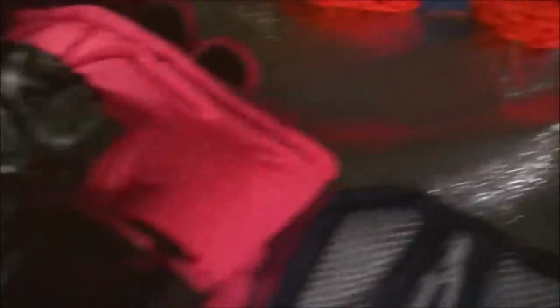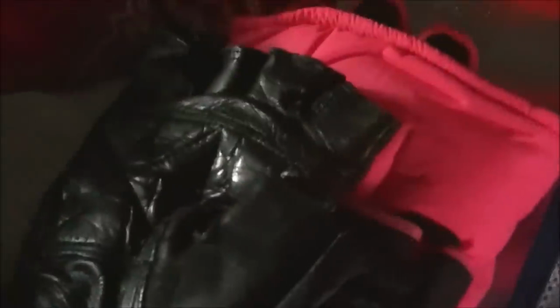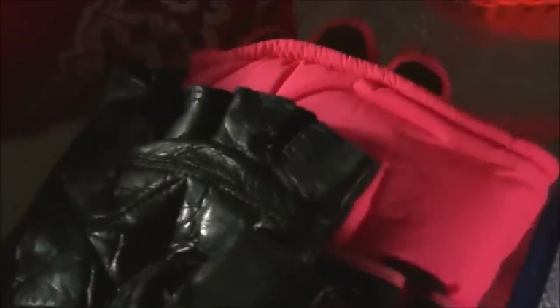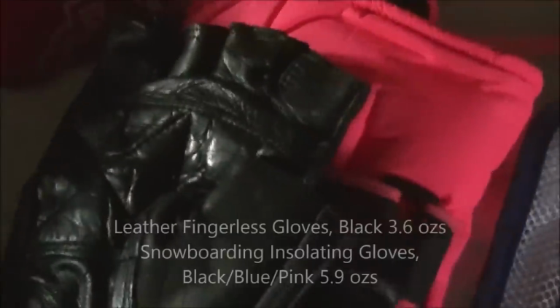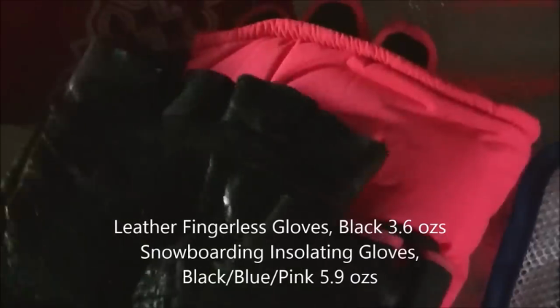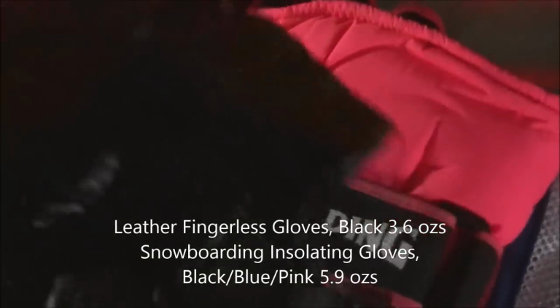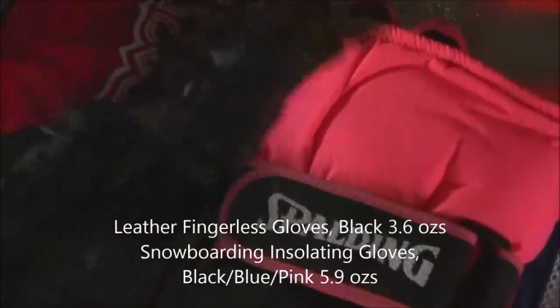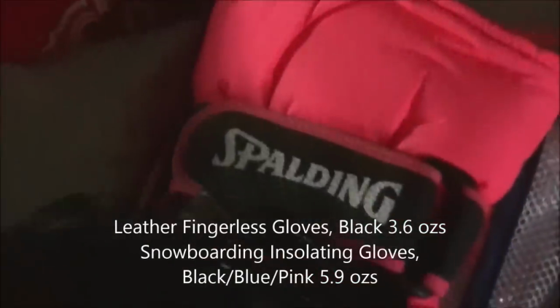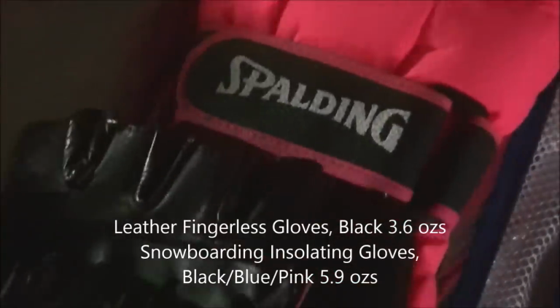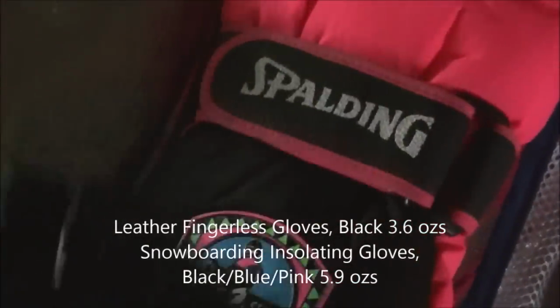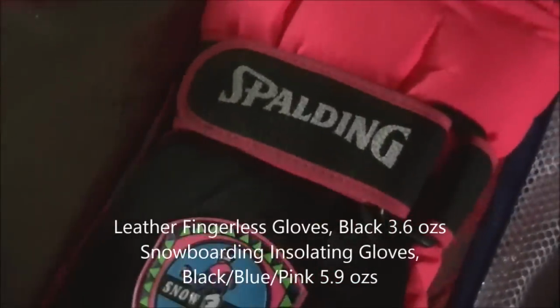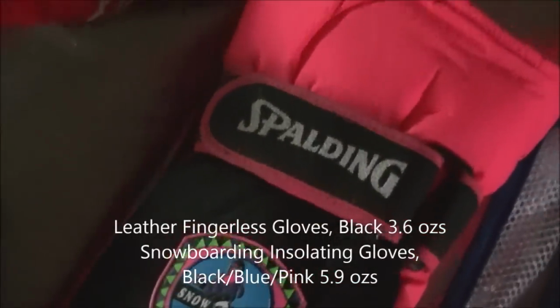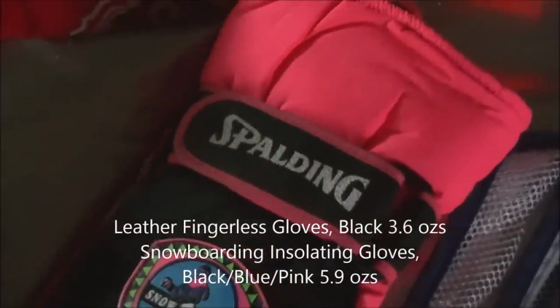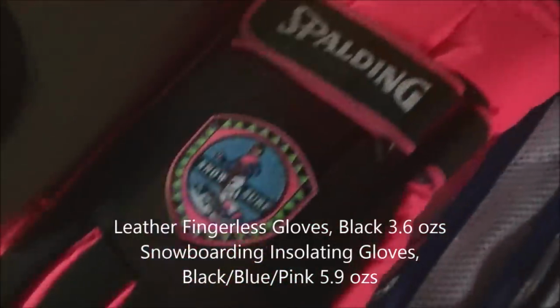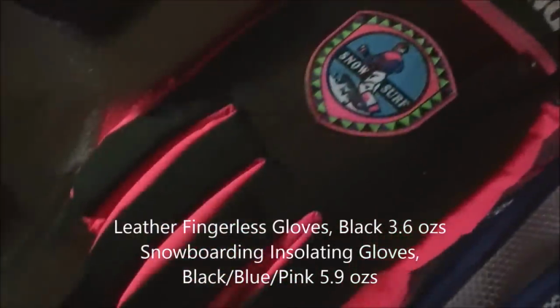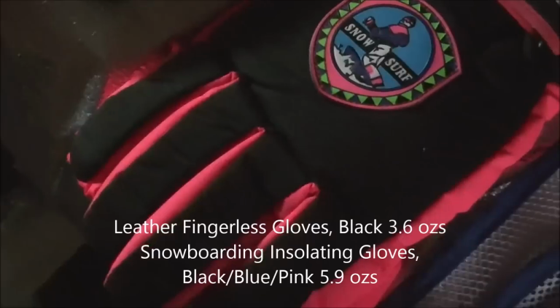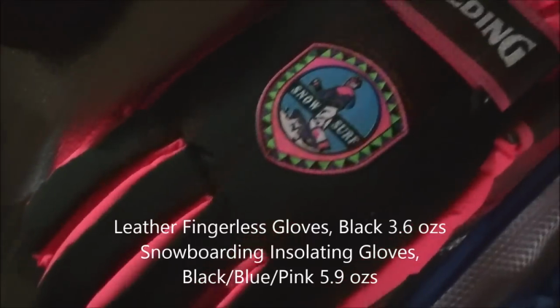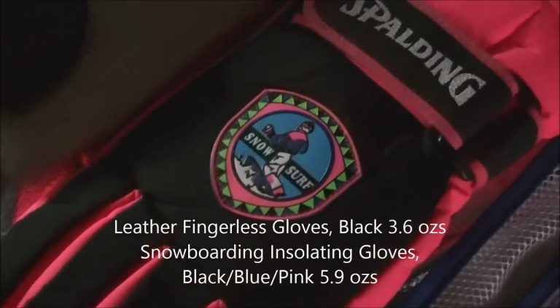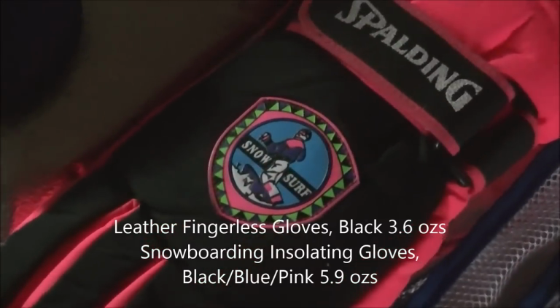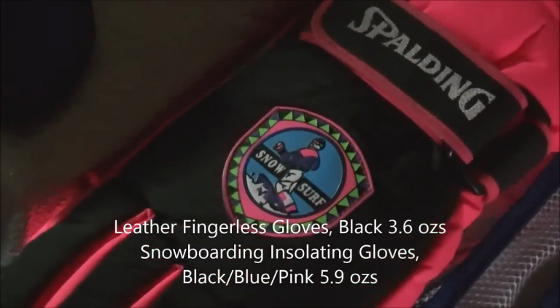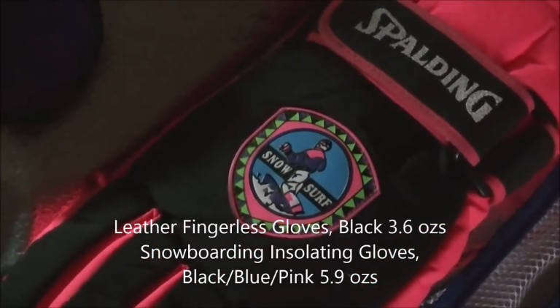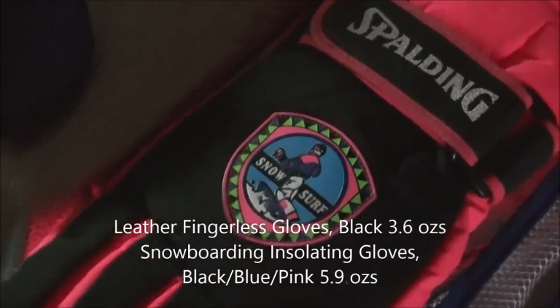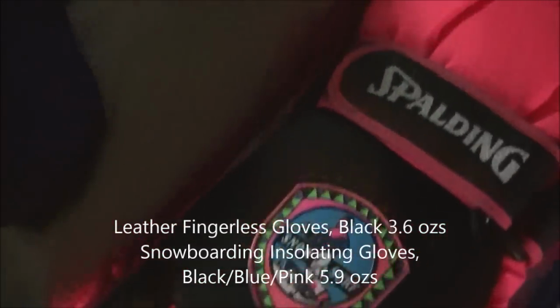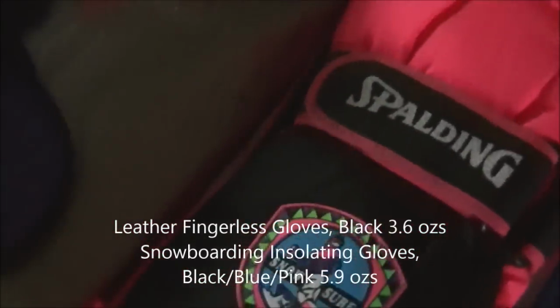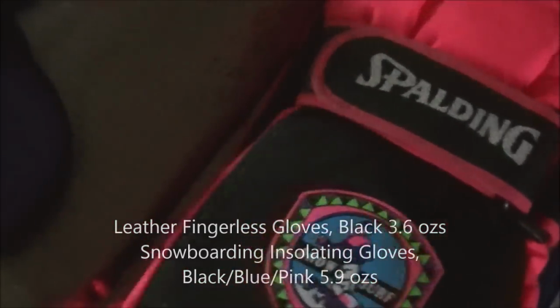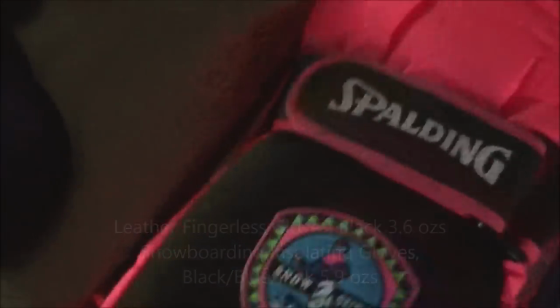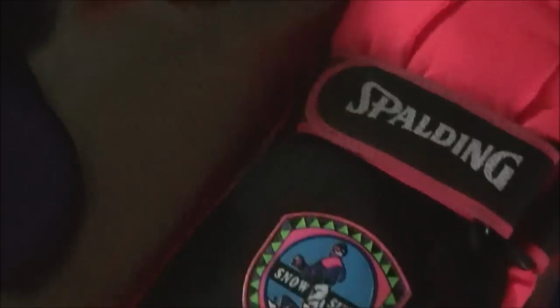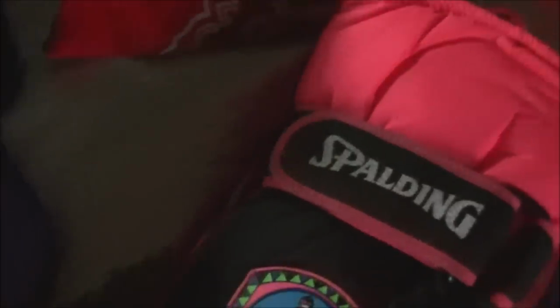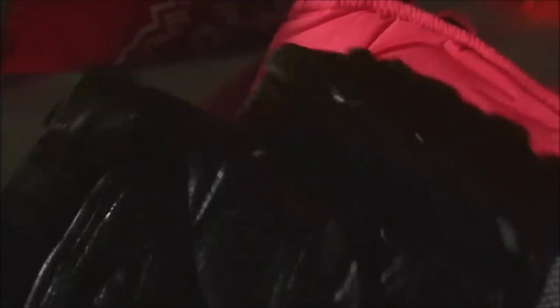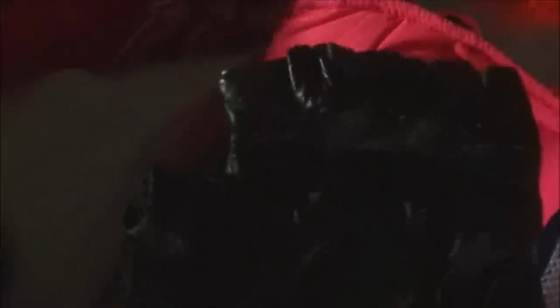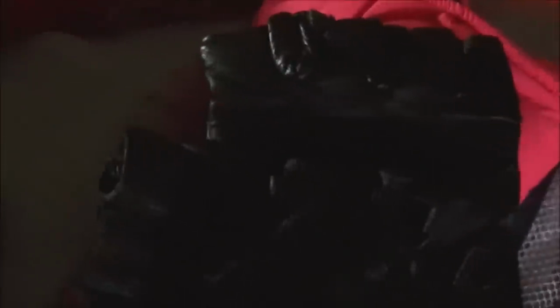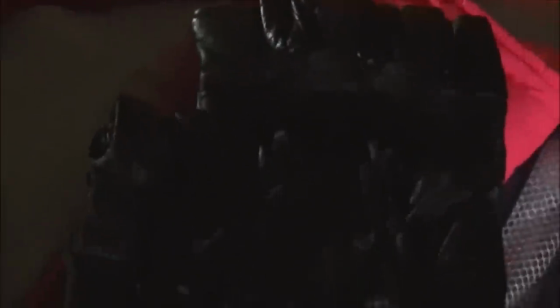For my hands I've got a pair of leather finger gloves — Spalding. Because it would be winter, these are ultra light and very warm. I like them a lot; I've had them for years.